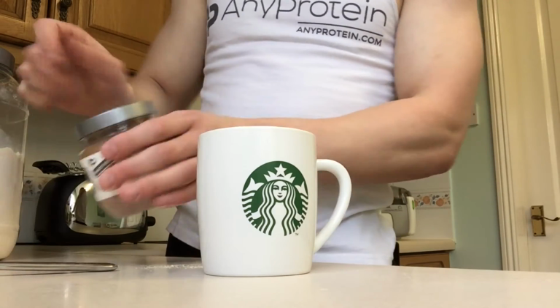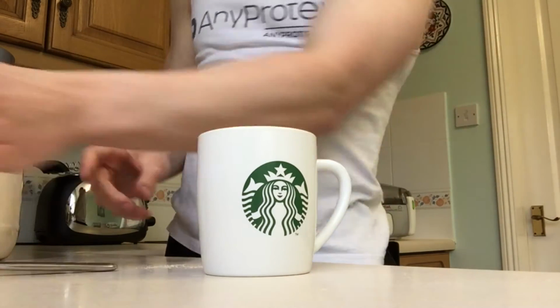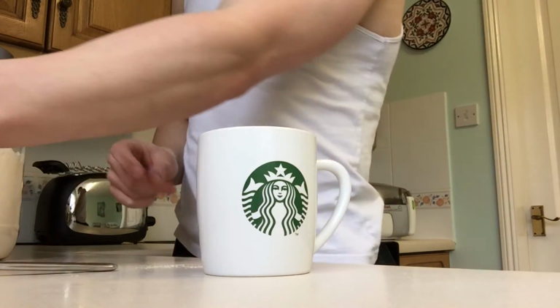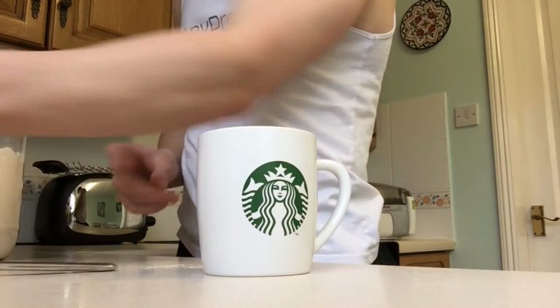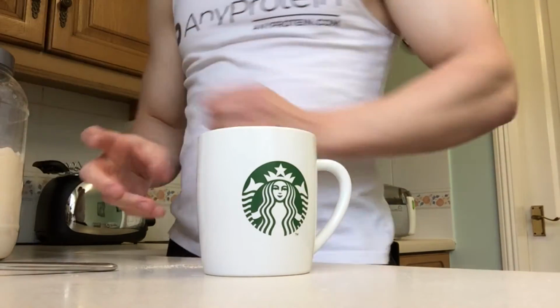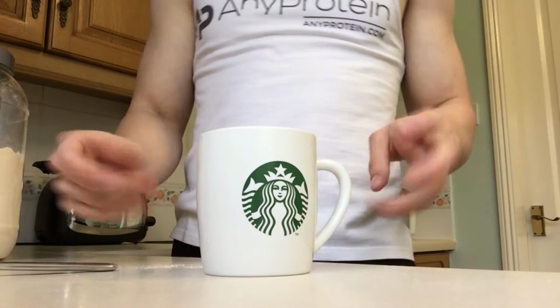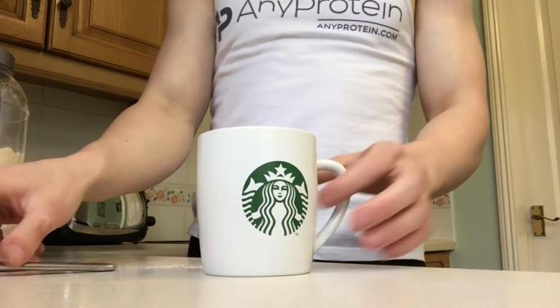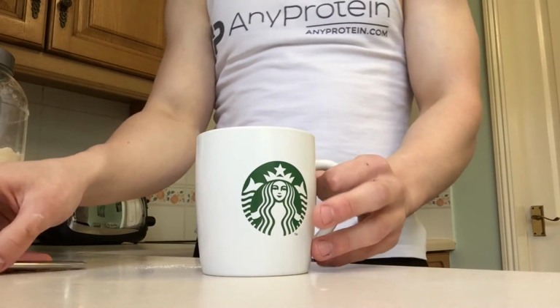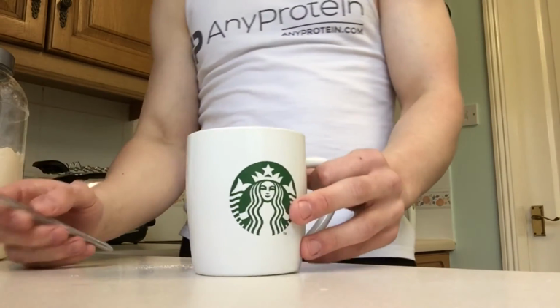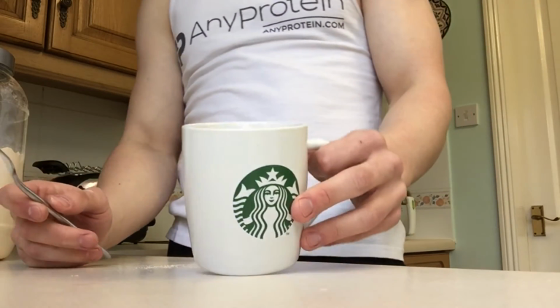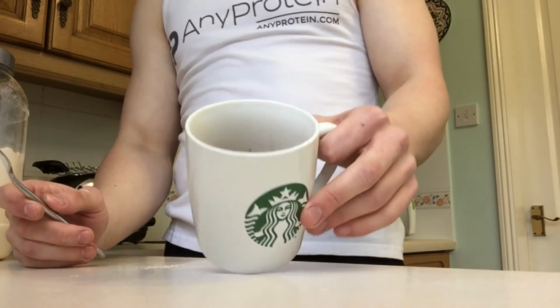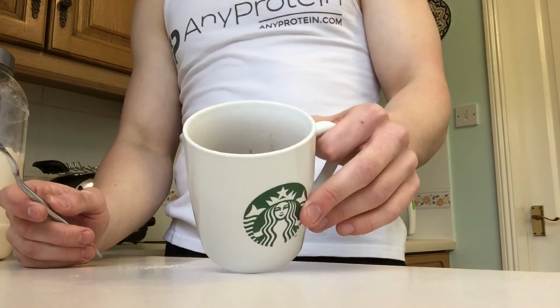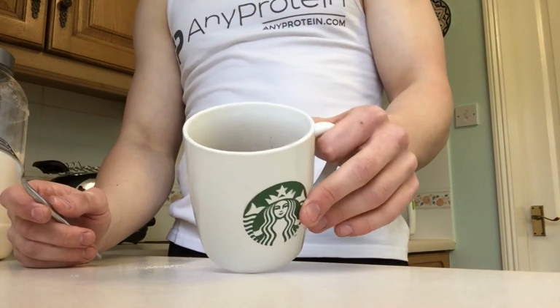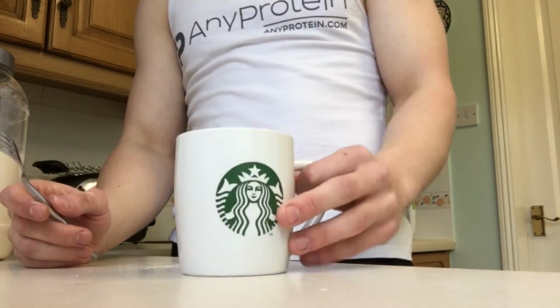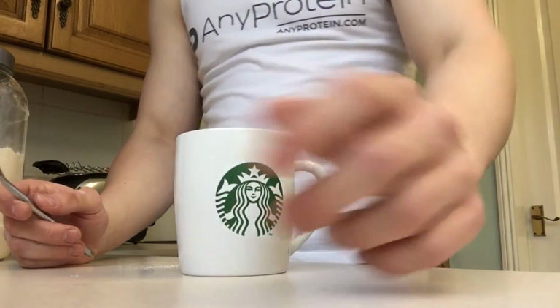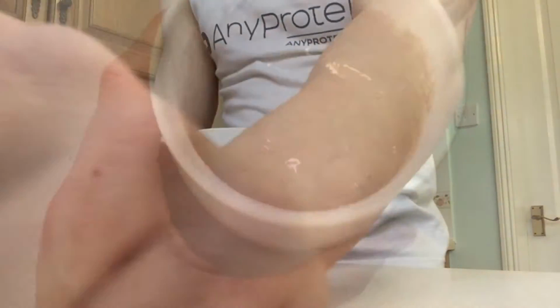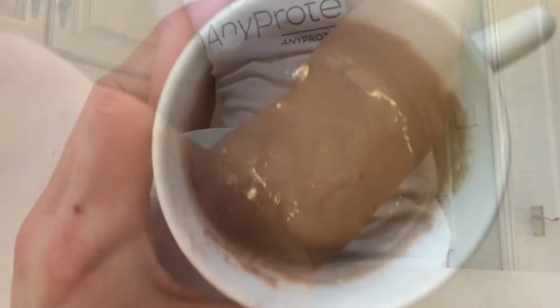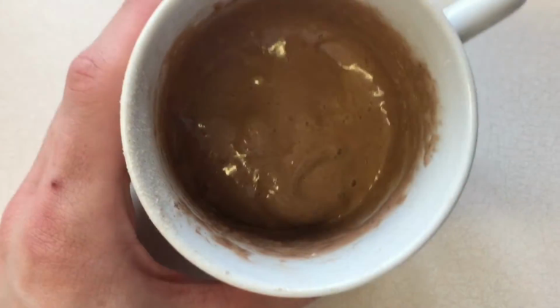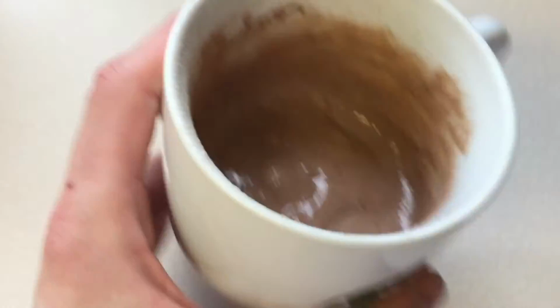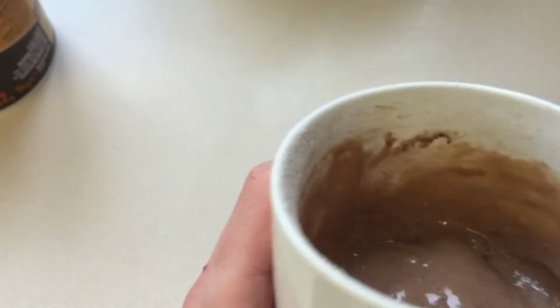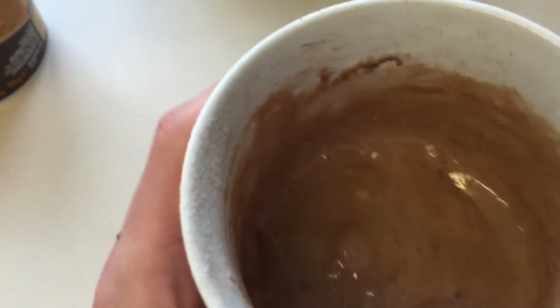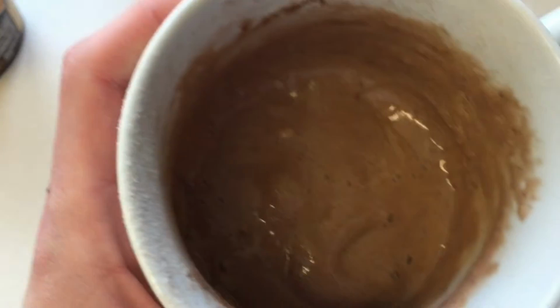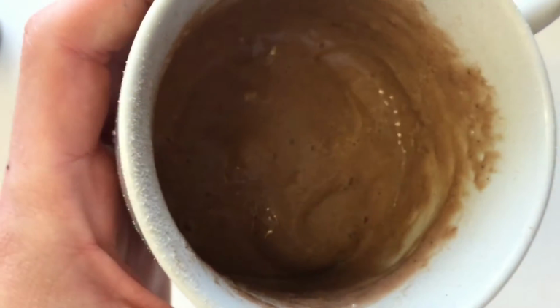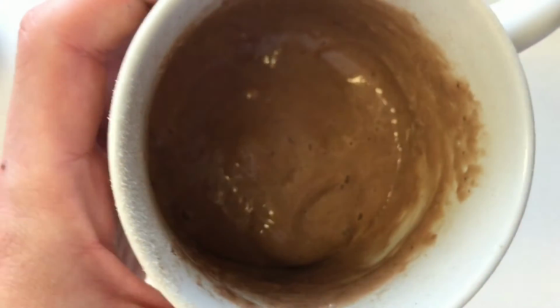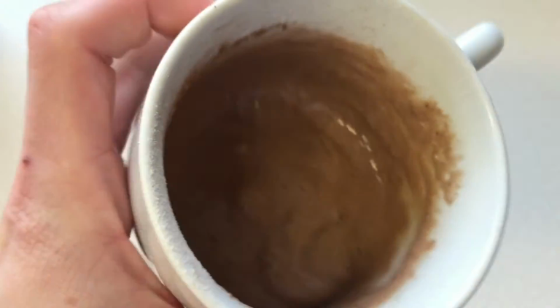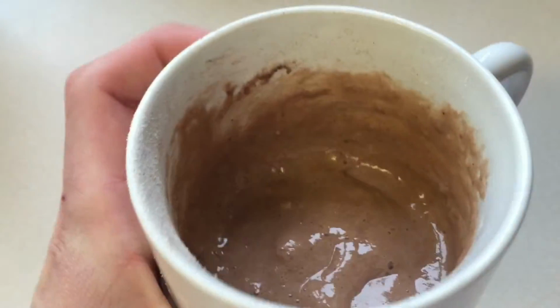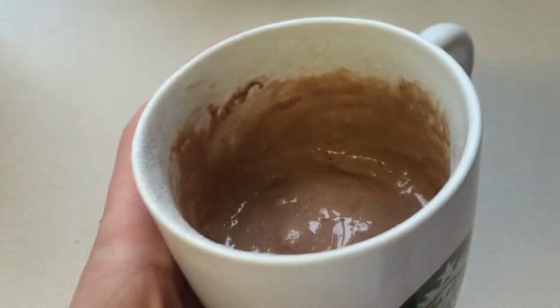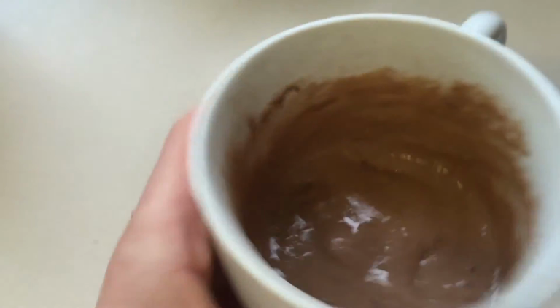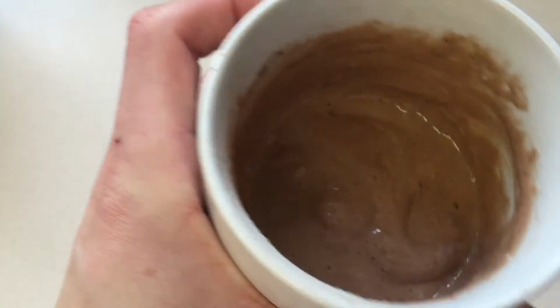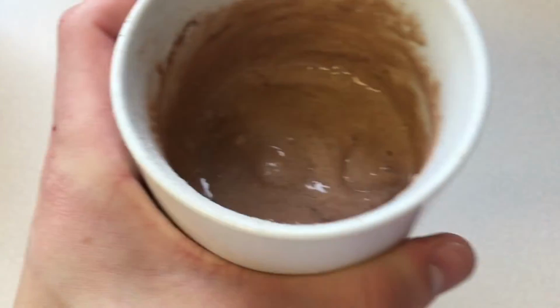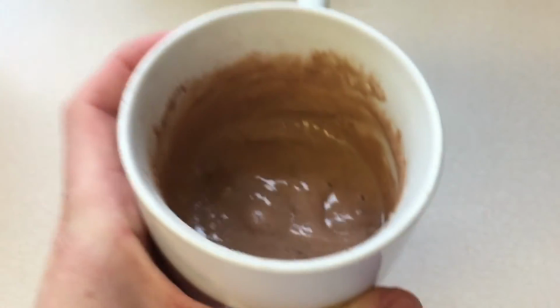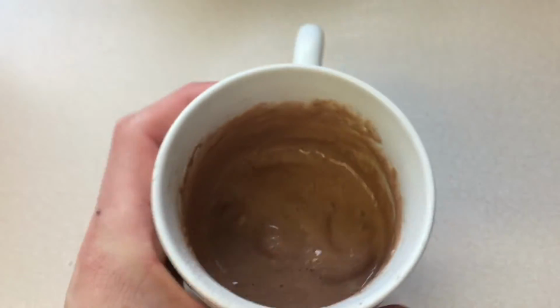Now all we're going to do is mix this up. As you can see, all the mixture is well combined, and then we're going to put this in the microwave.